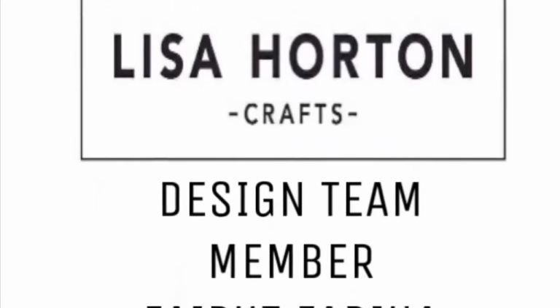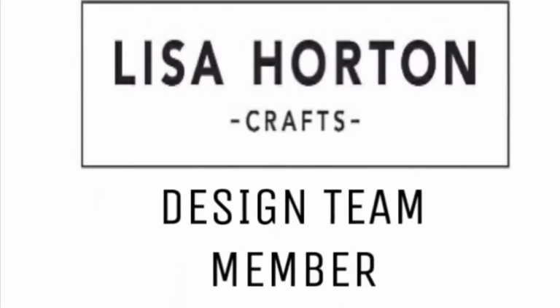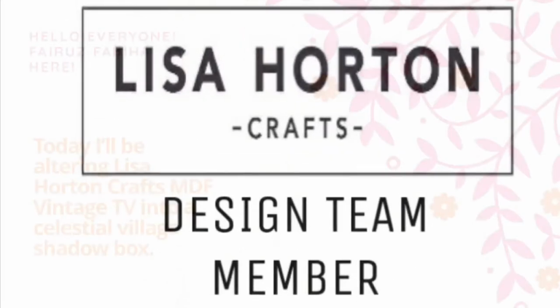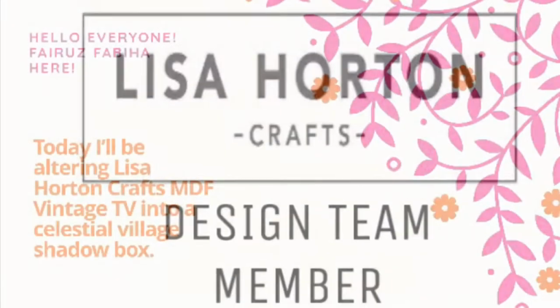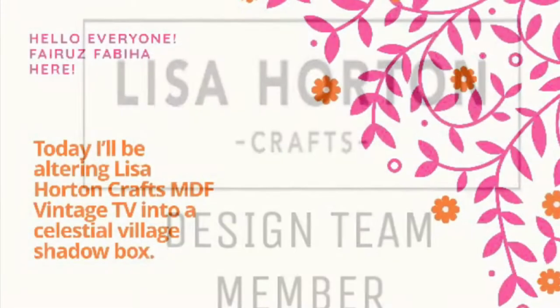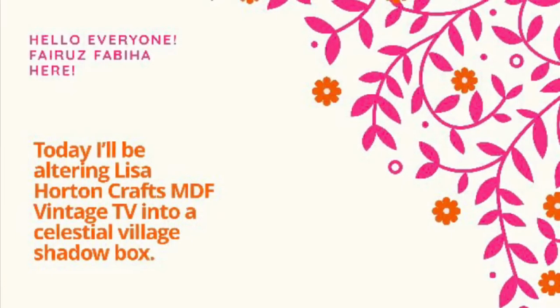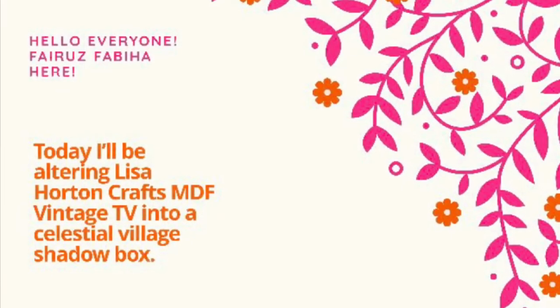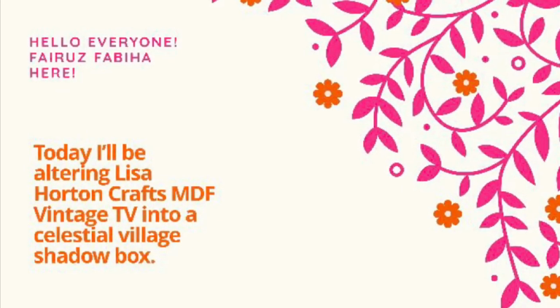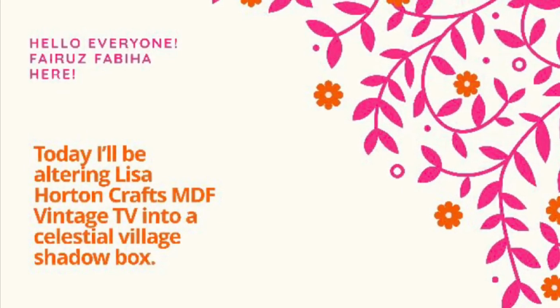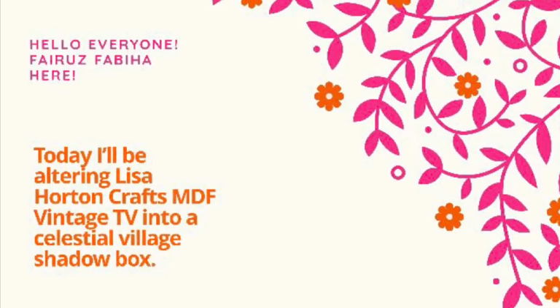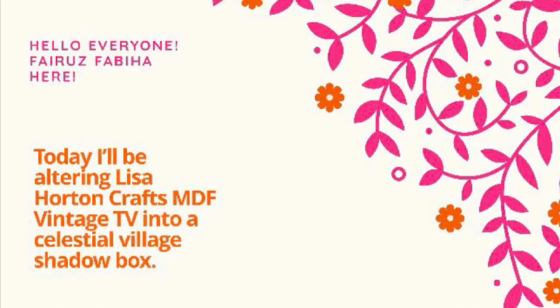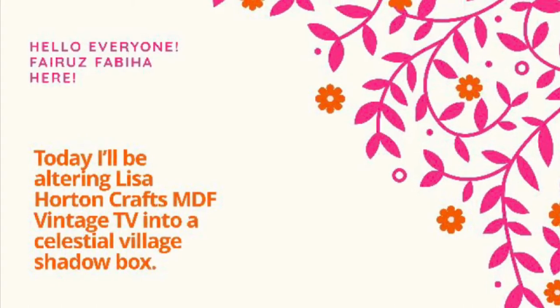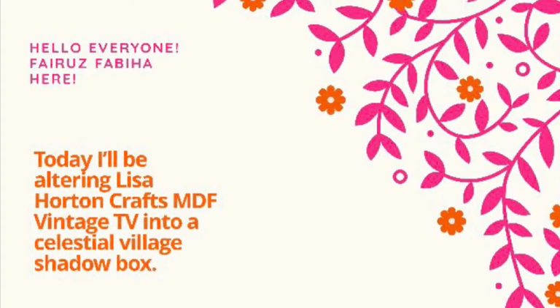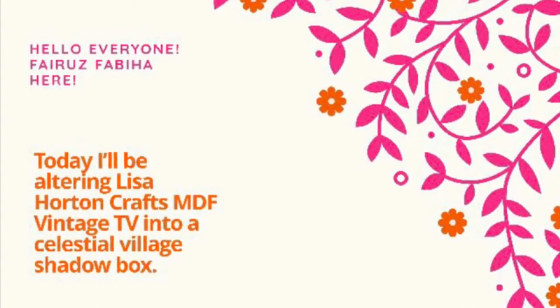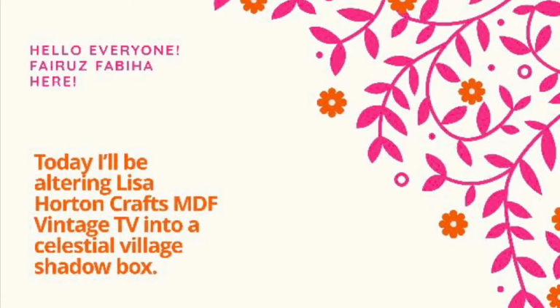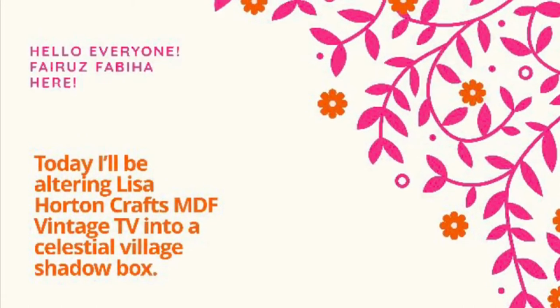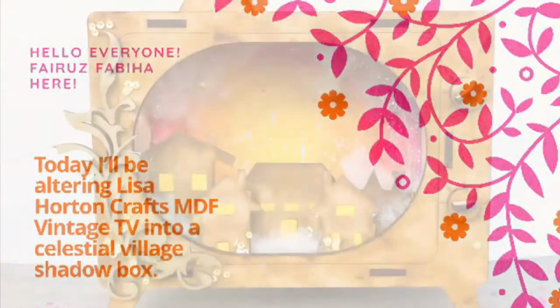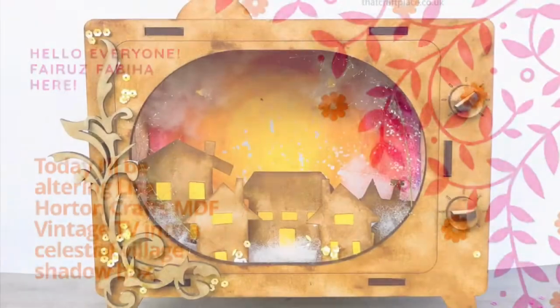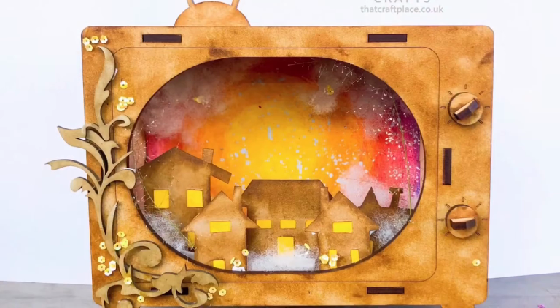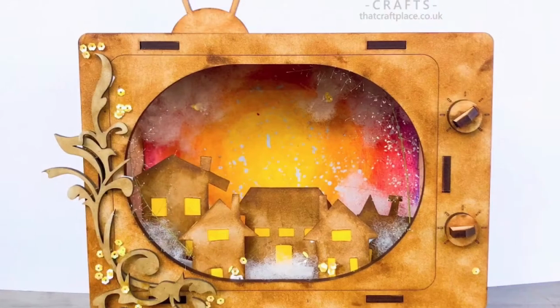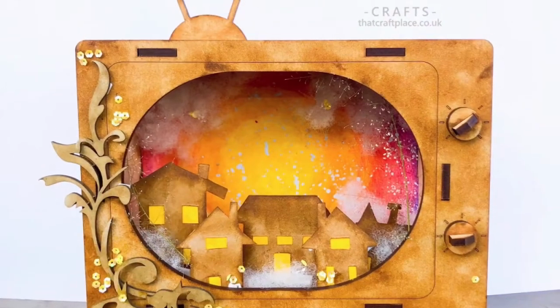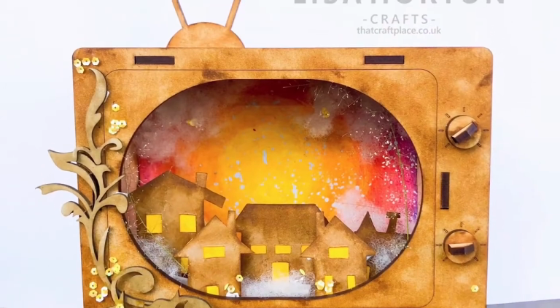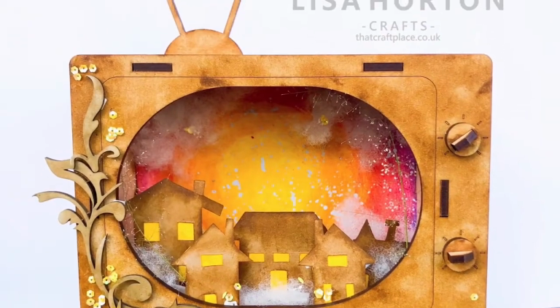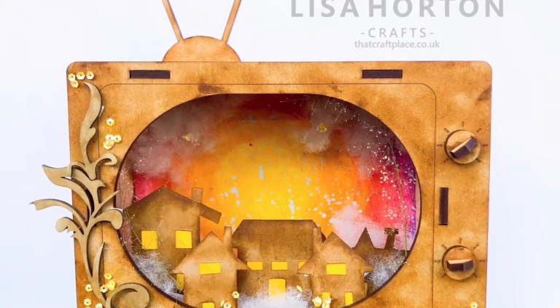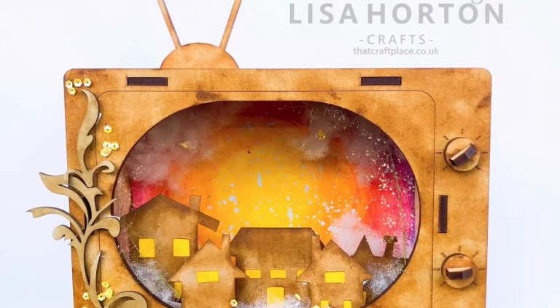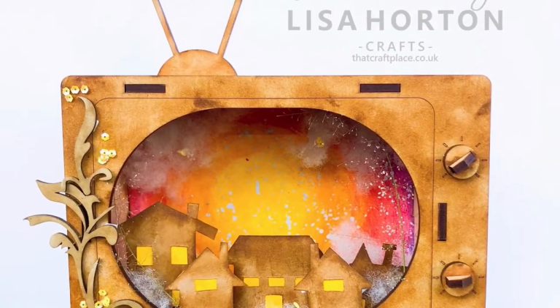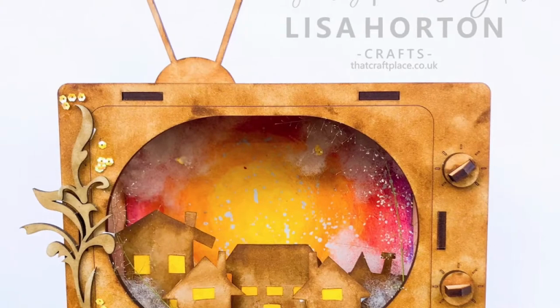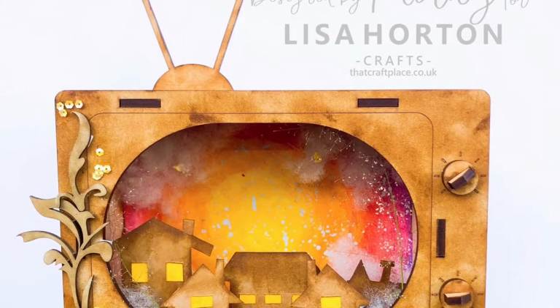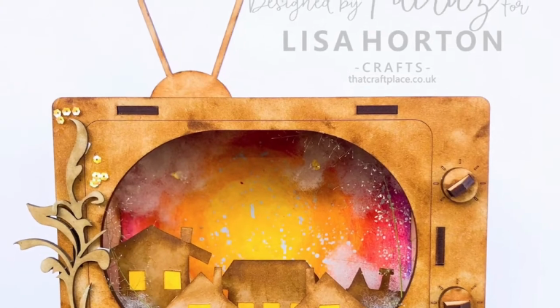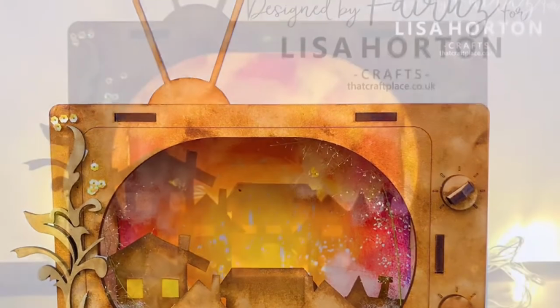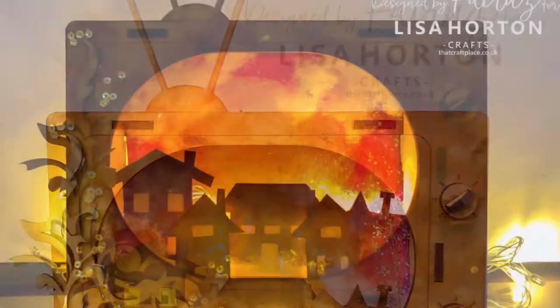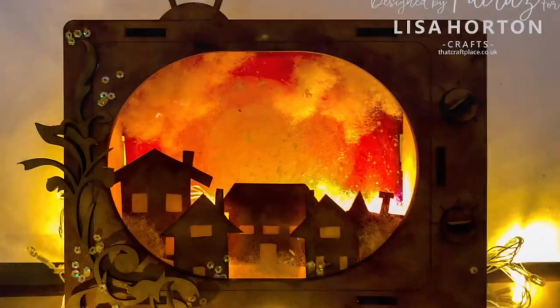Hello everyone, welcome back to our channel. Today I'll be altering Lisa Hardencraft's MDF Vintage TV set into a Celestial Village shadow box.